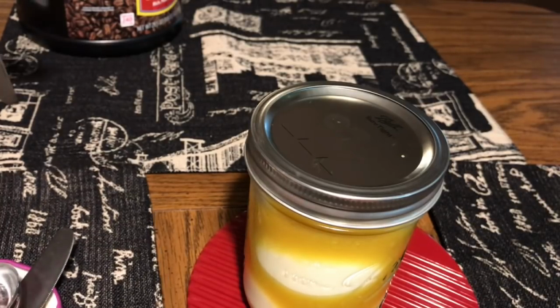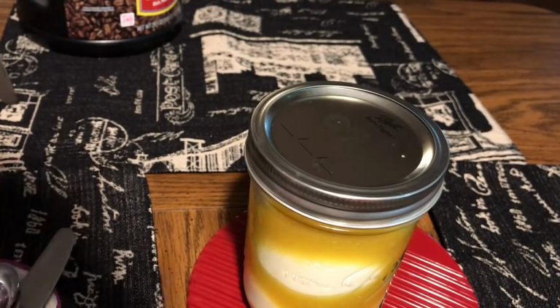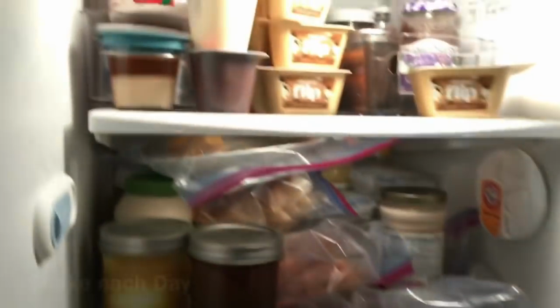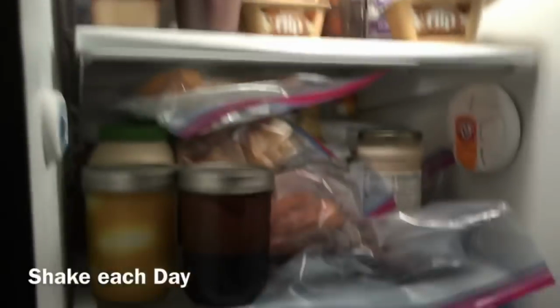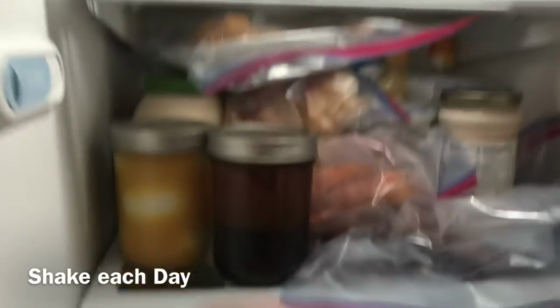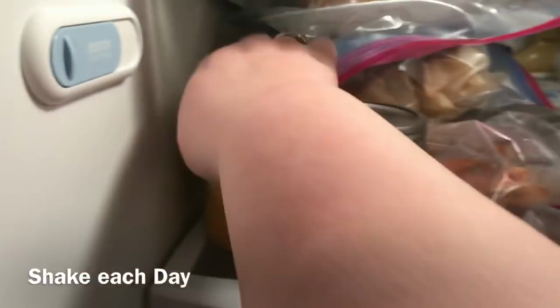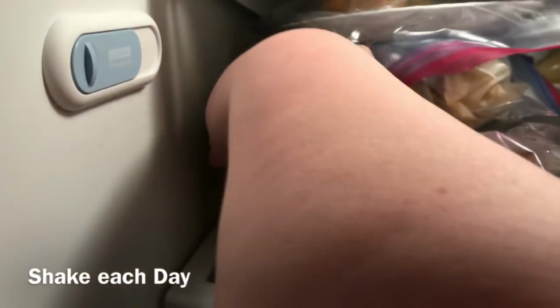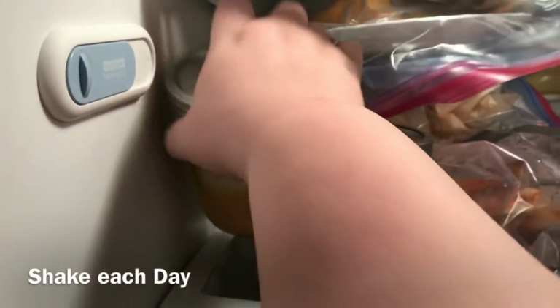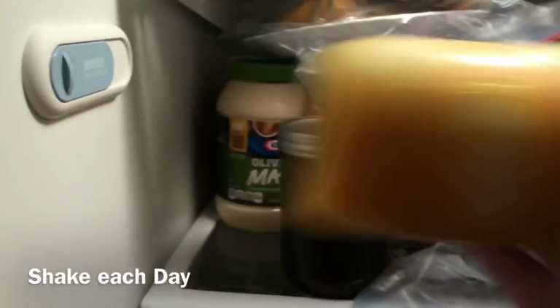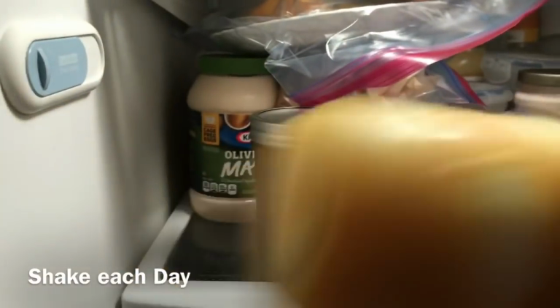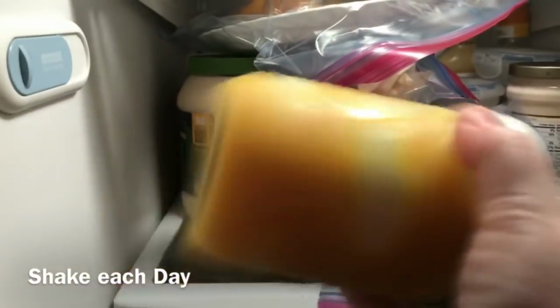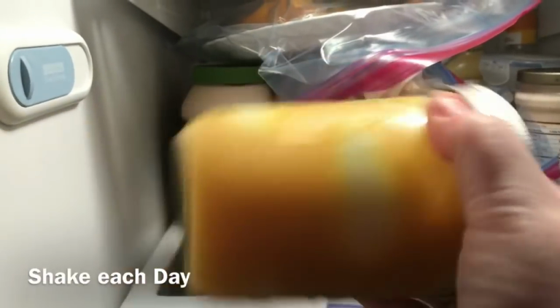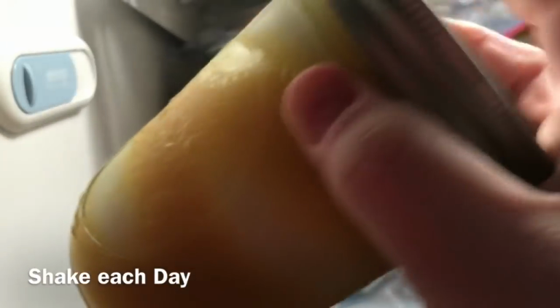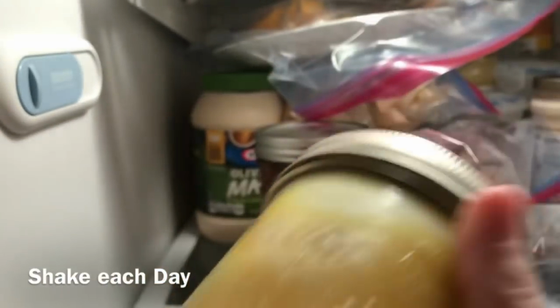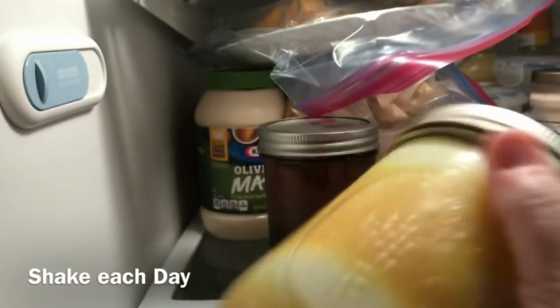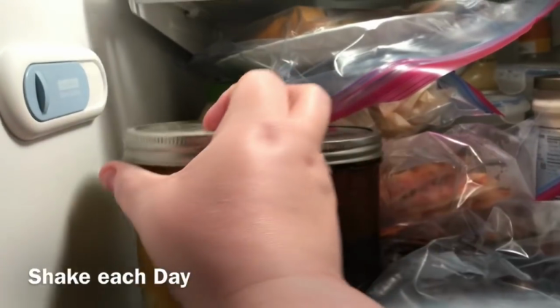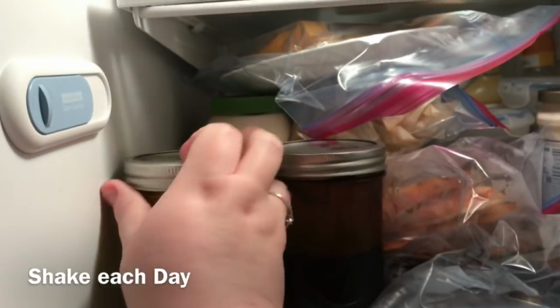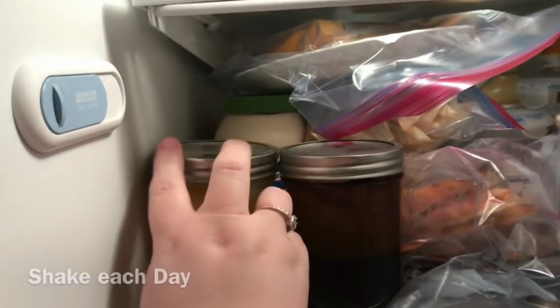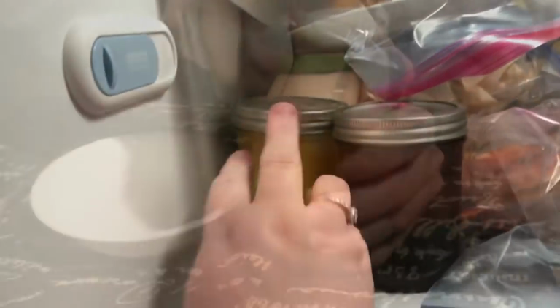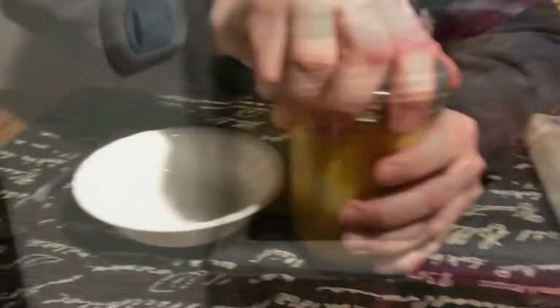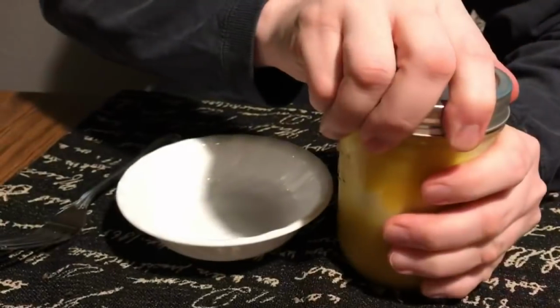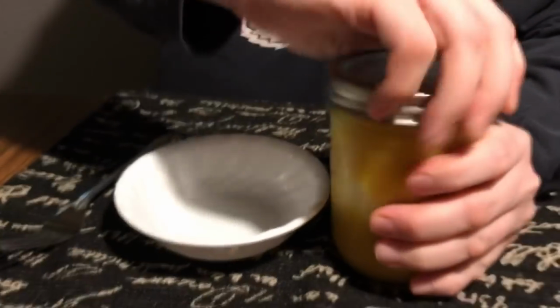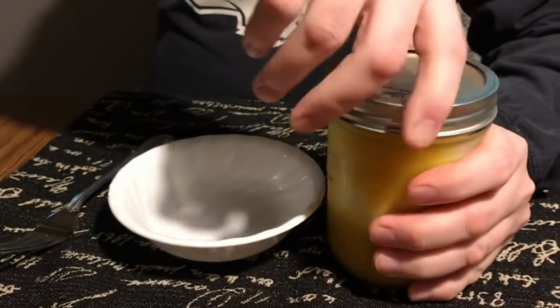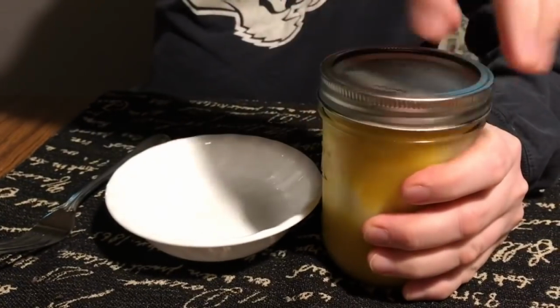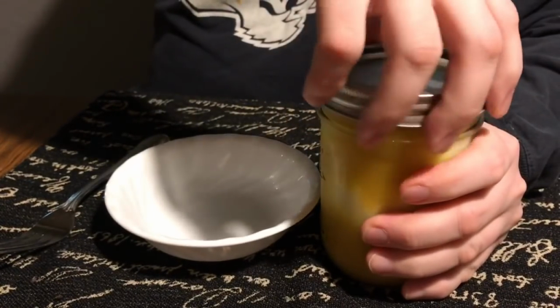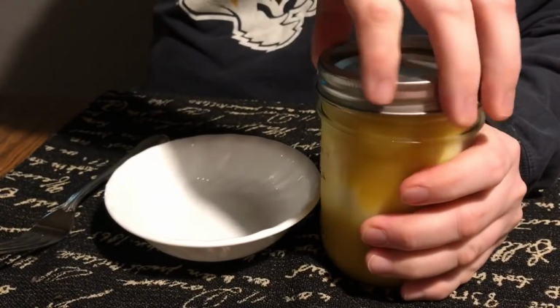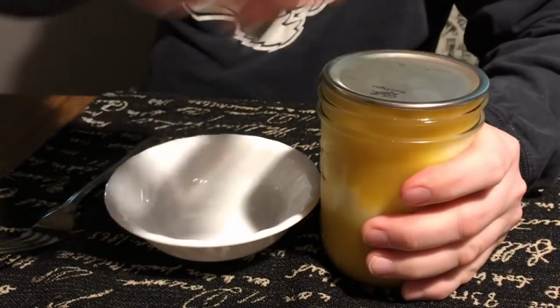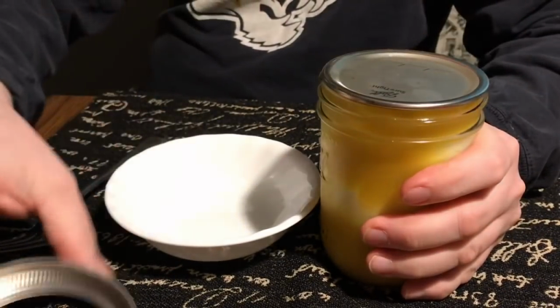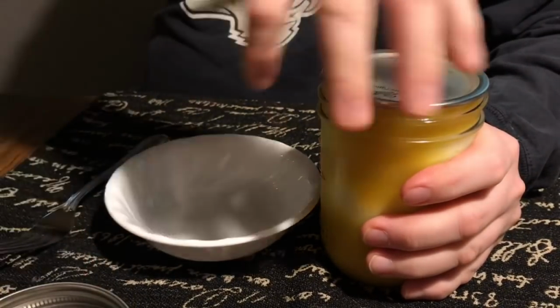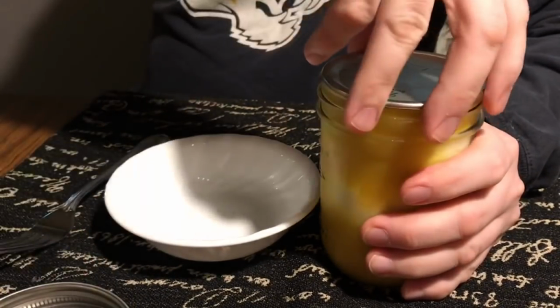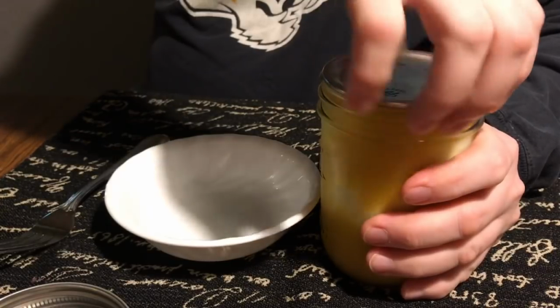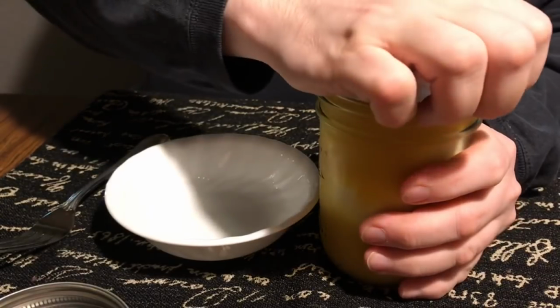Then you put them in the refrigerator. You marinate them for 72 hours, and every day you go in and shake the jar just to get that liquid to distribute around all the eggs. At the end of the 72-hour period — day three — you get to enjoy.